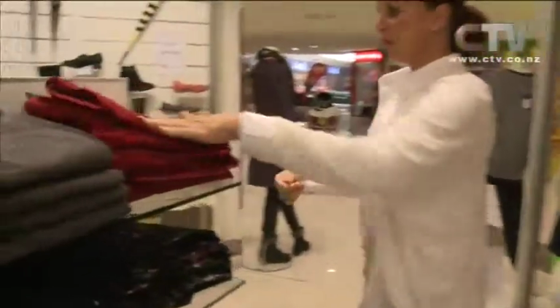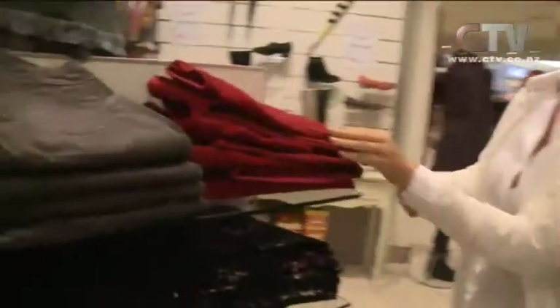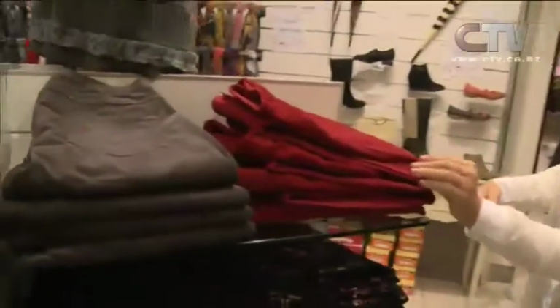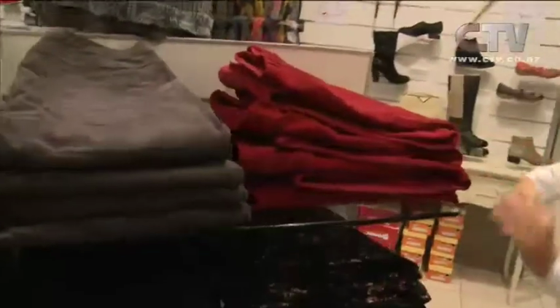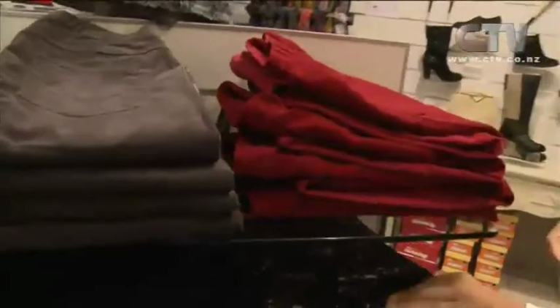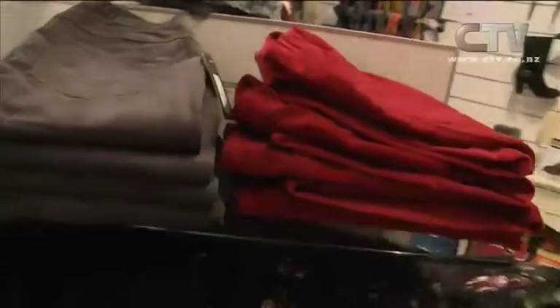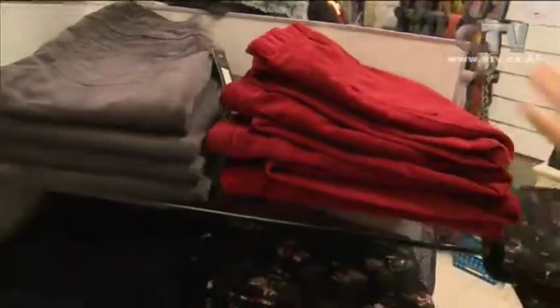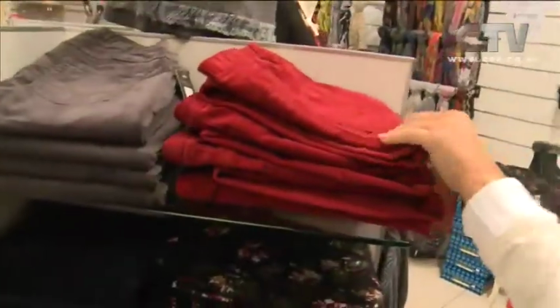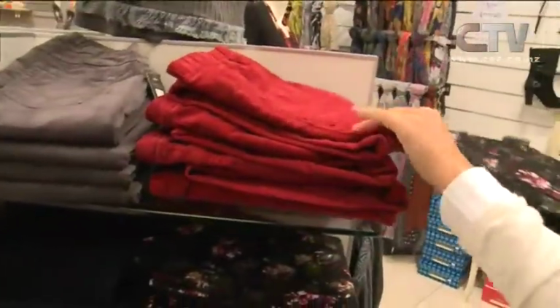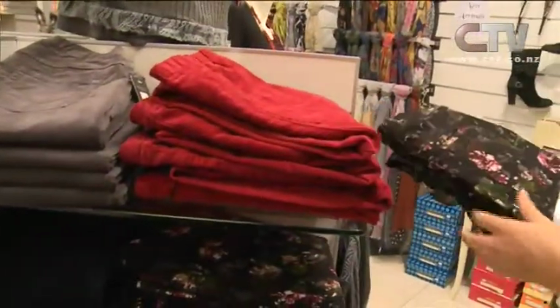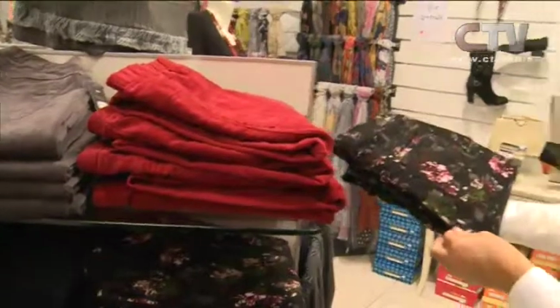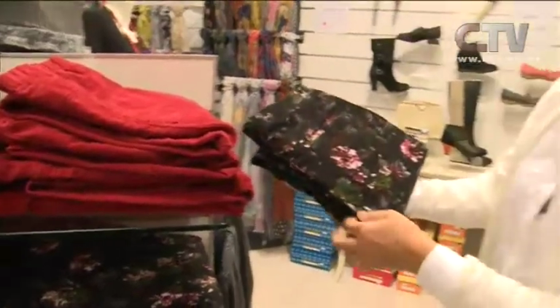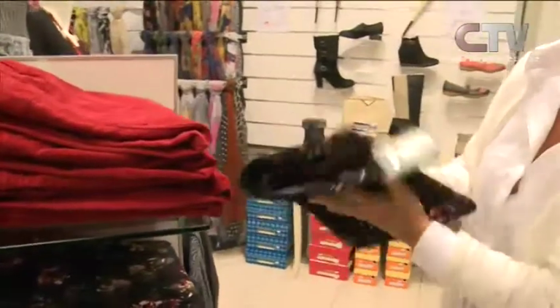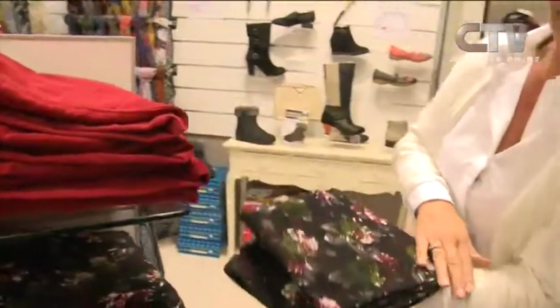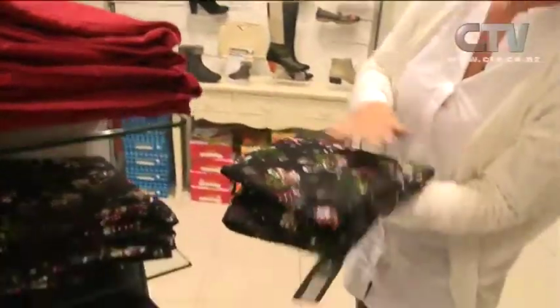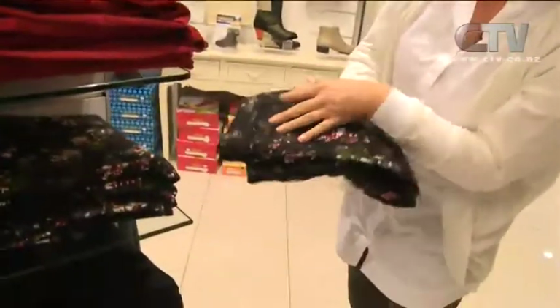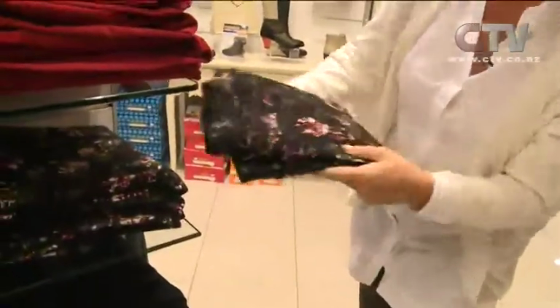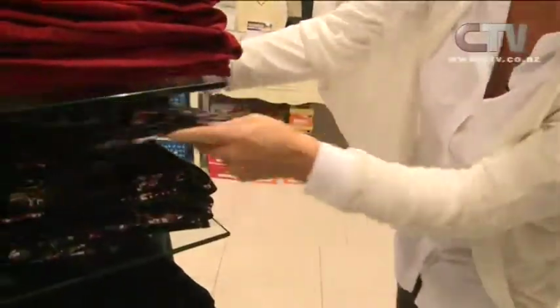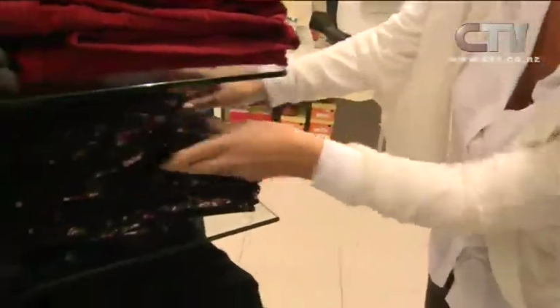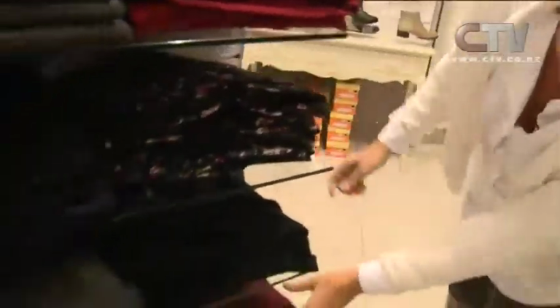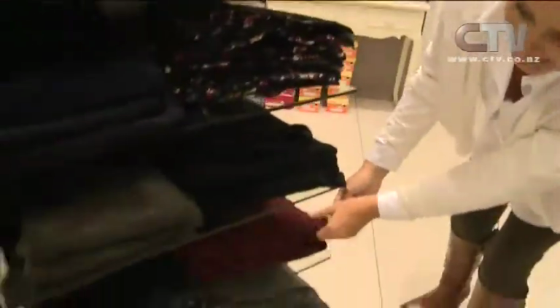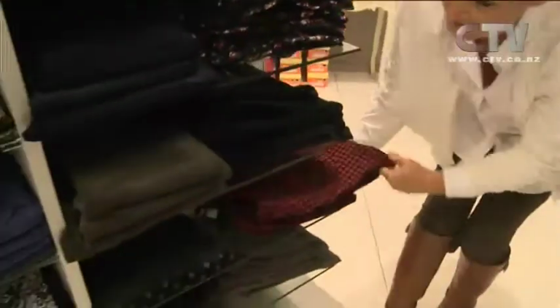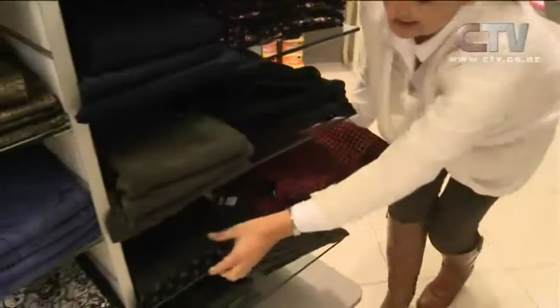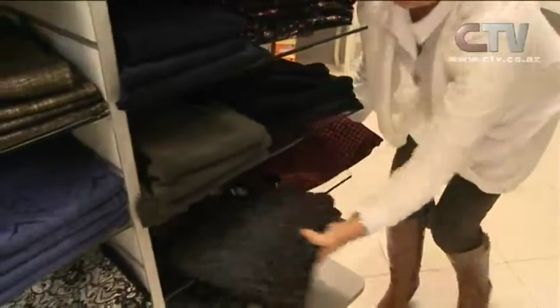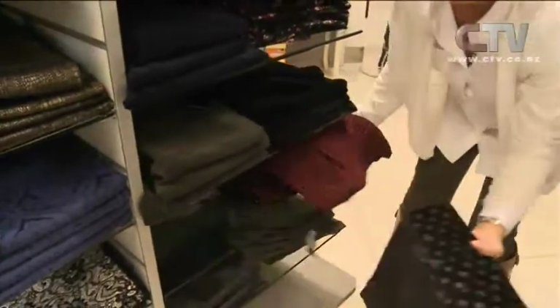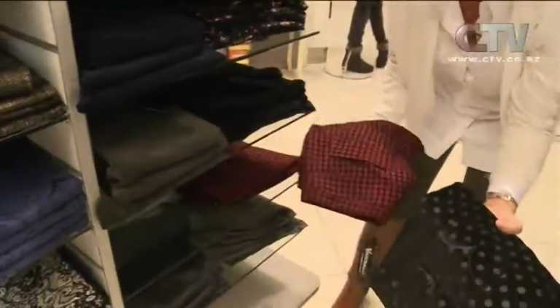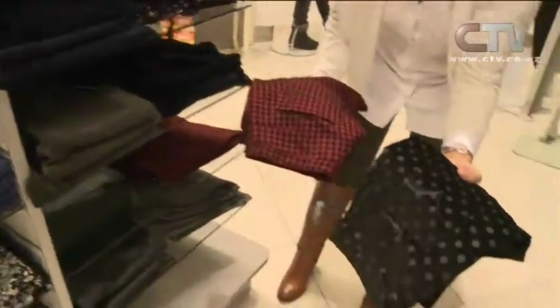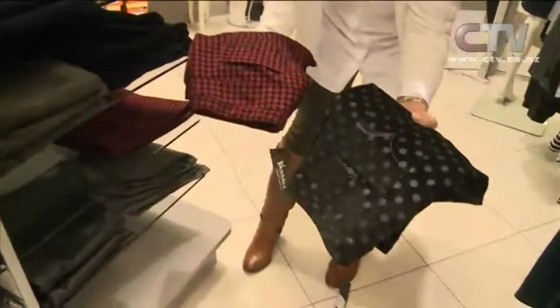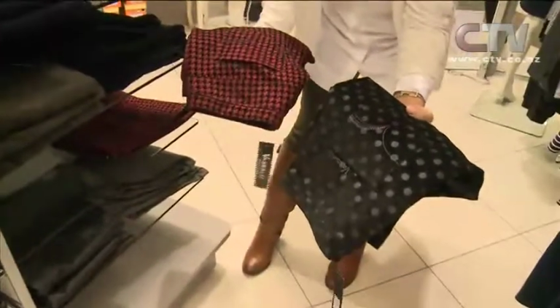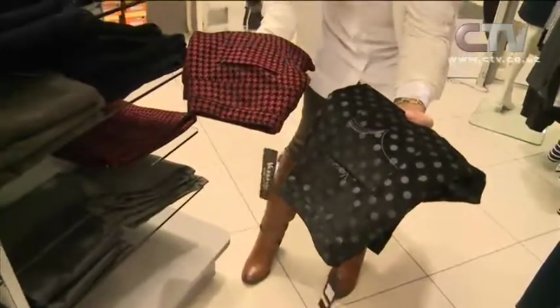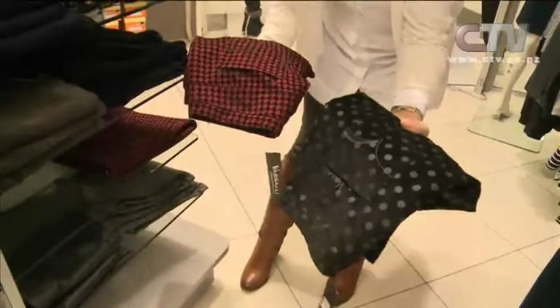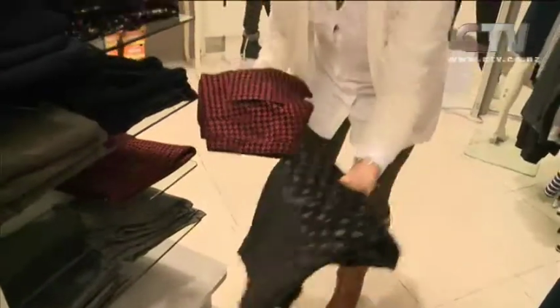They've got them in the soft needle cord as well. Look at that. Aren't they beautiful? Polka dots — classics. They've got a bit of everything in here.